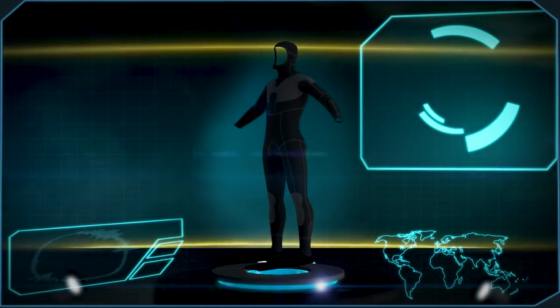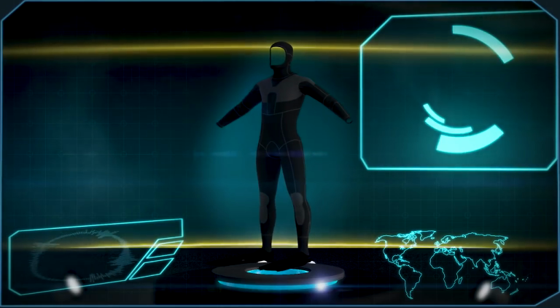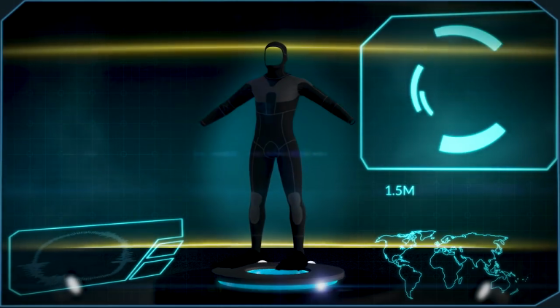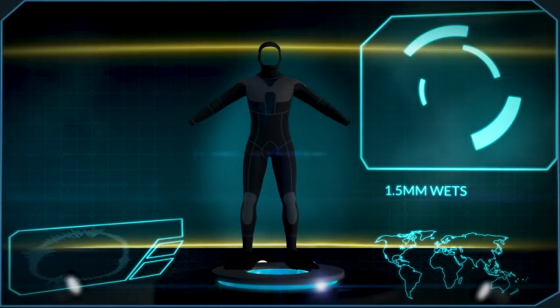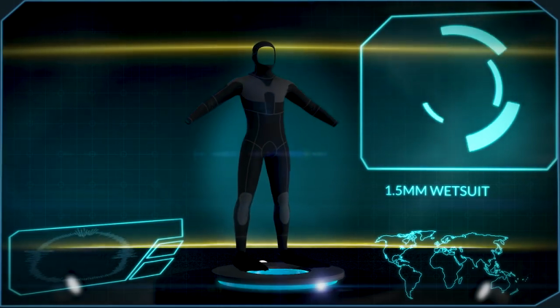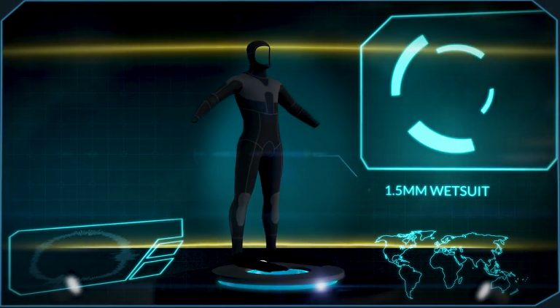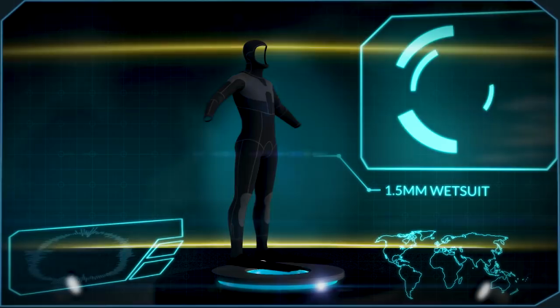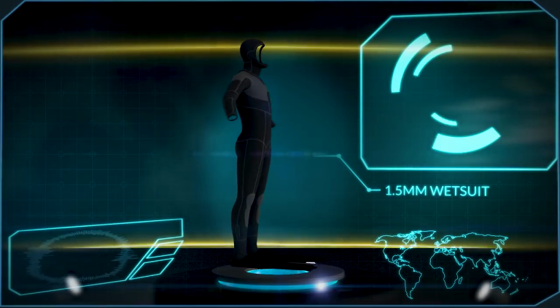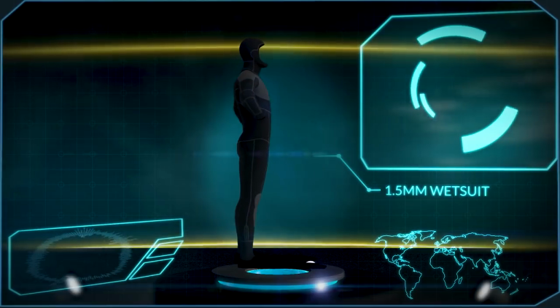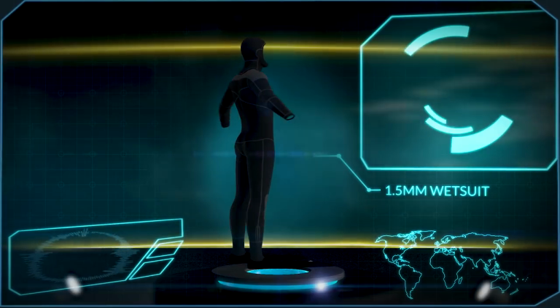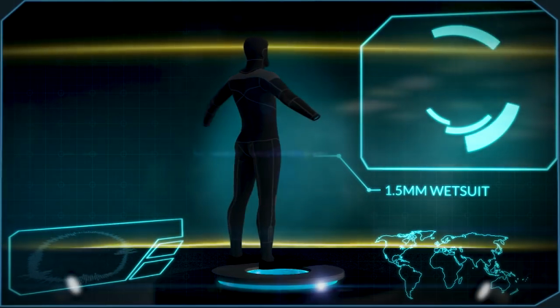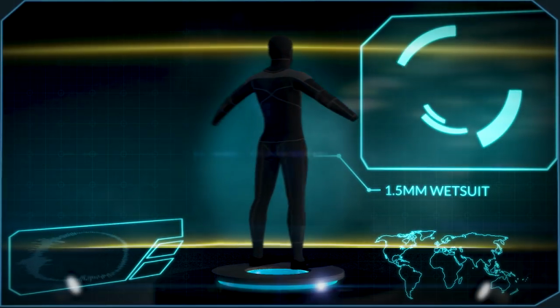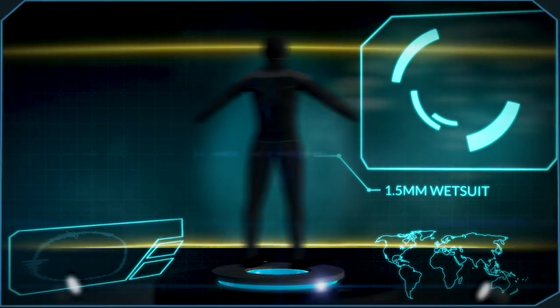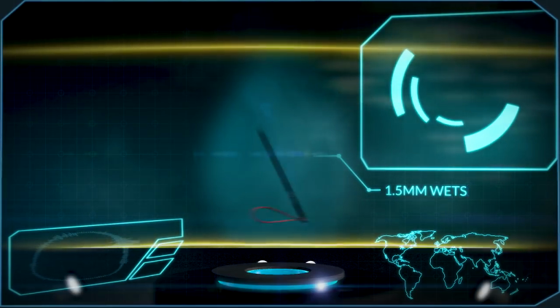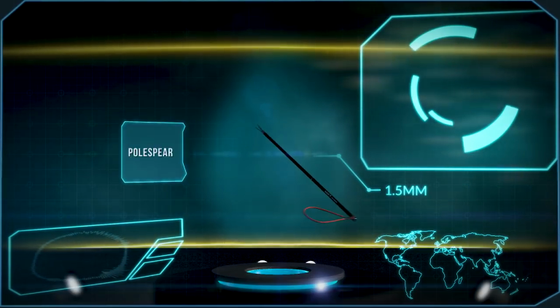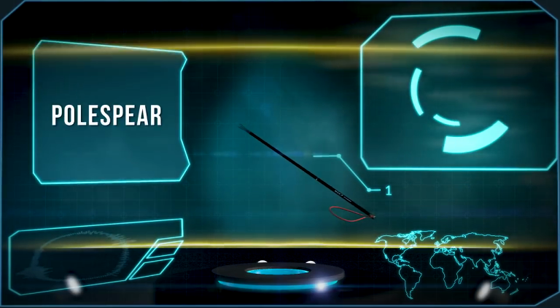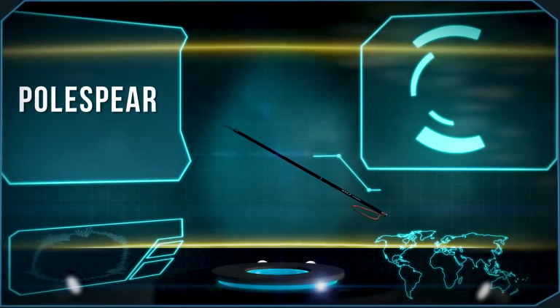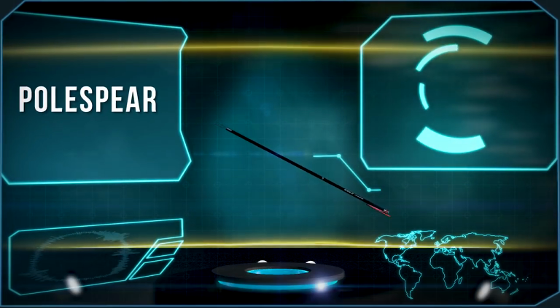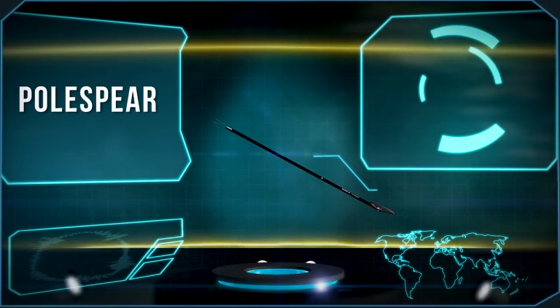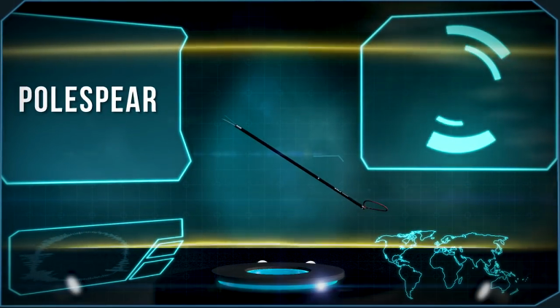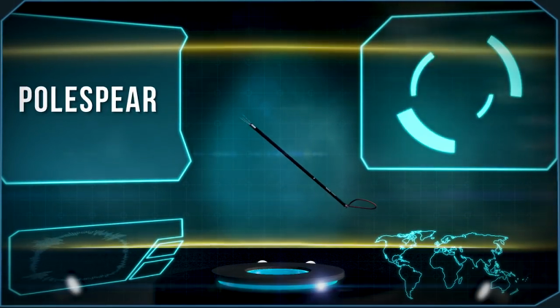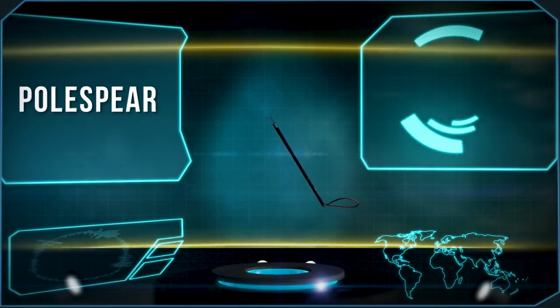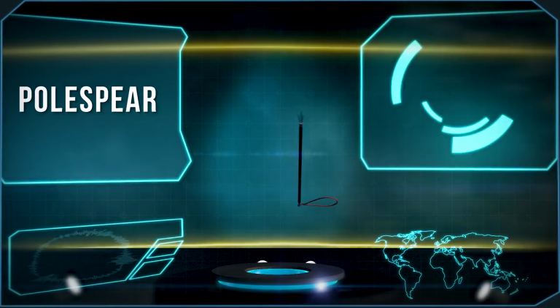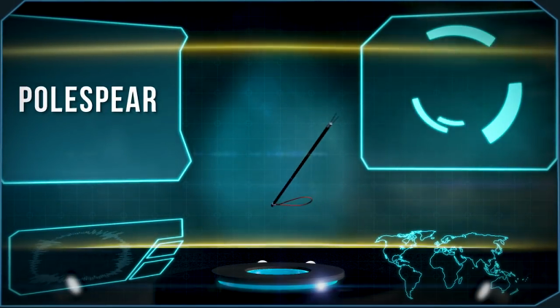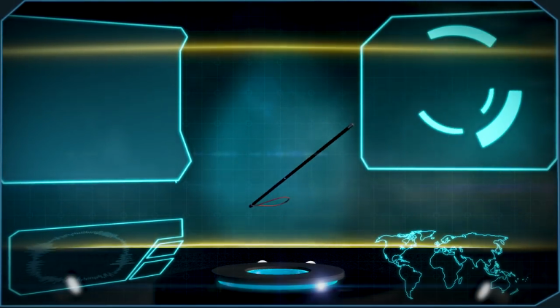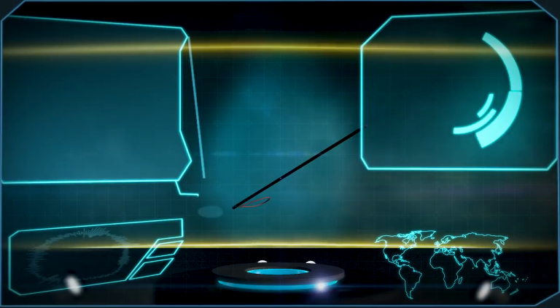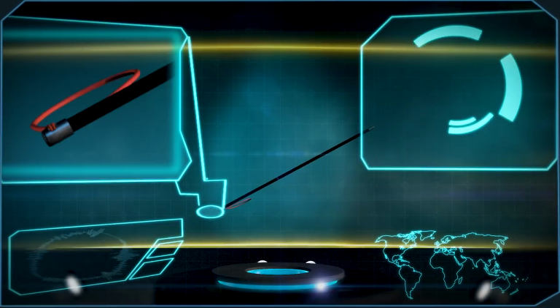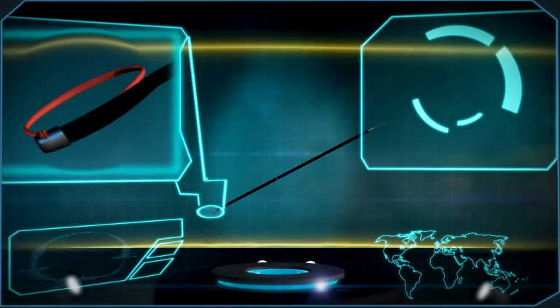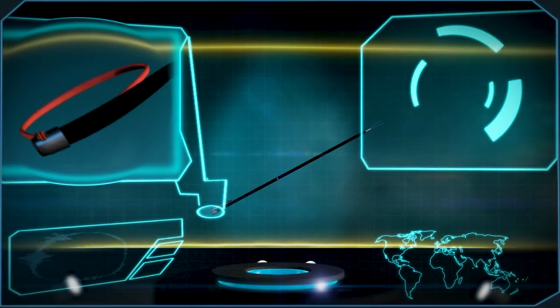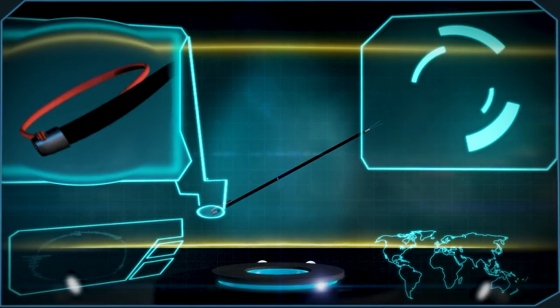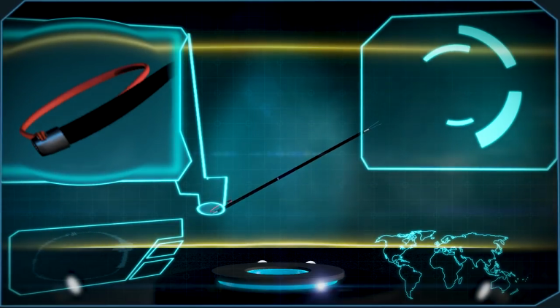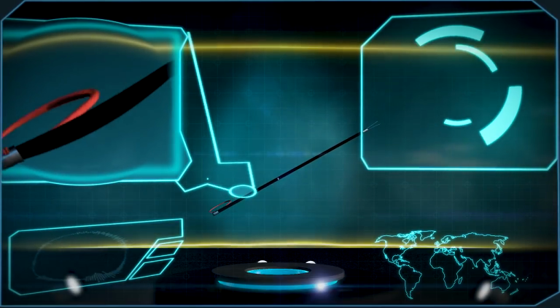For that reason I'll be switching between a lycra dive skin and a 1.5 millimeter wetsuit. Our weapon of choice is a pole spear with a slip tip, which is basically a primitive spear powered by a rubber band.